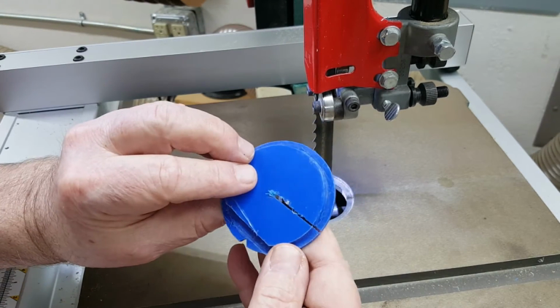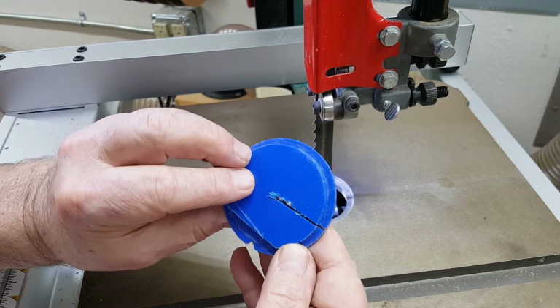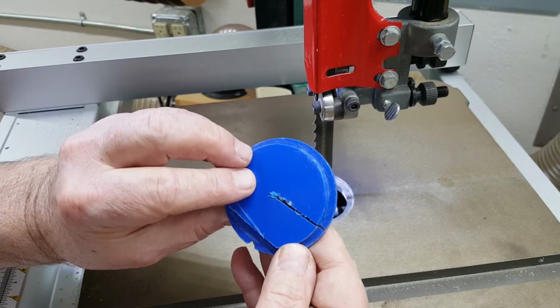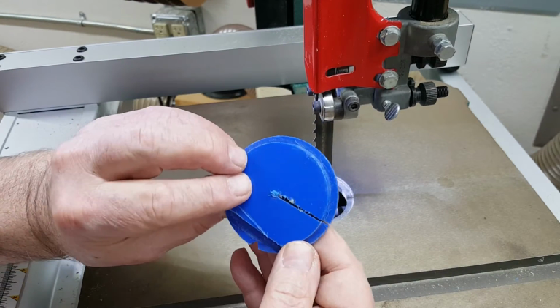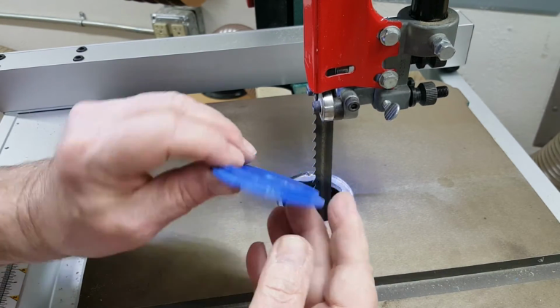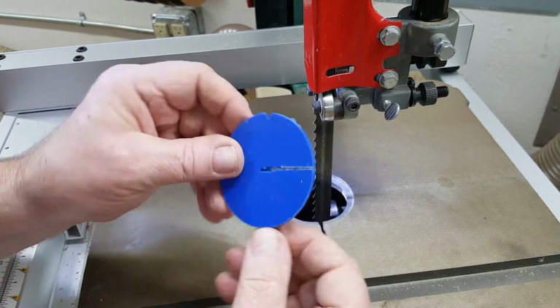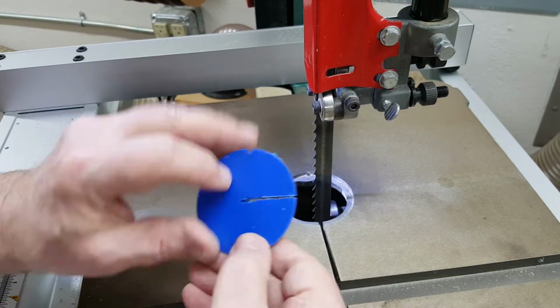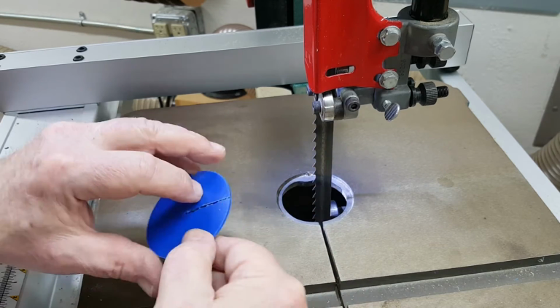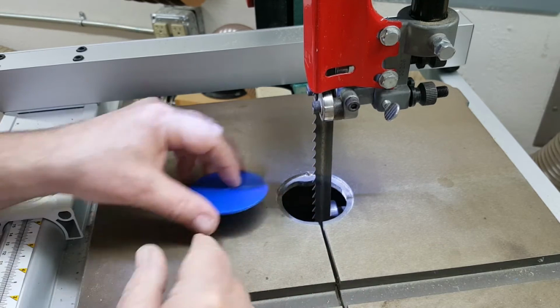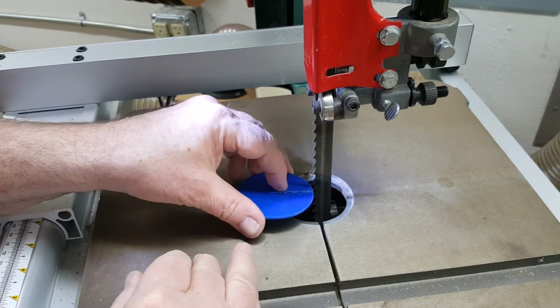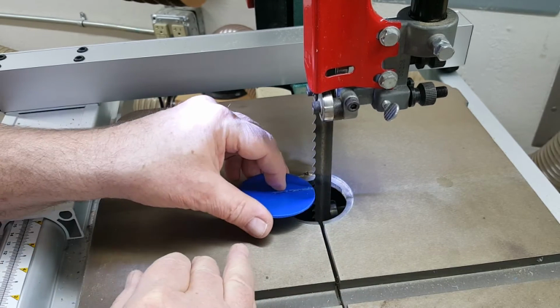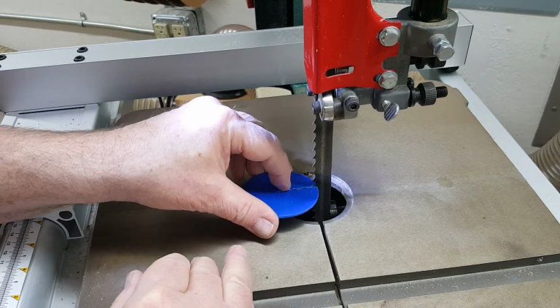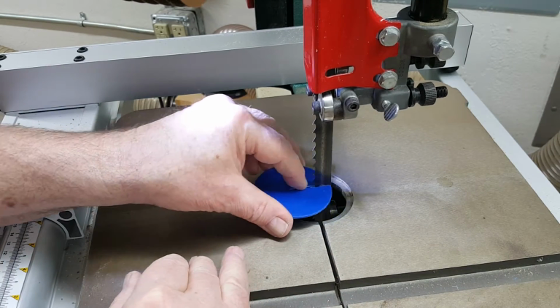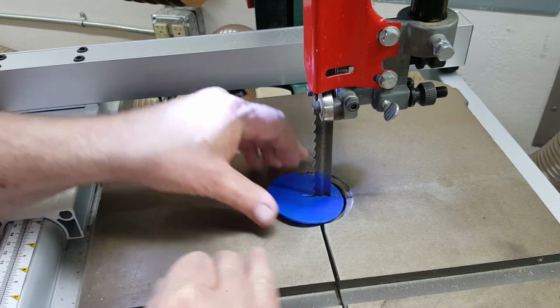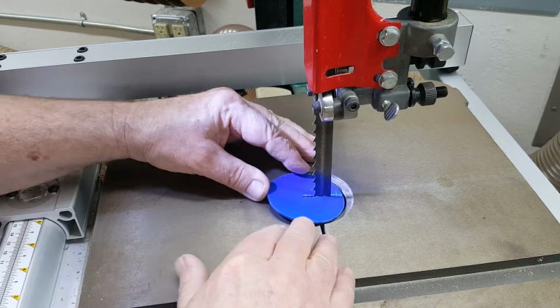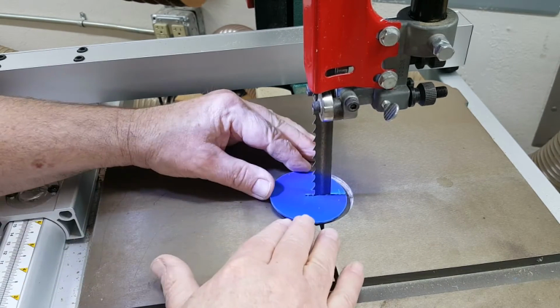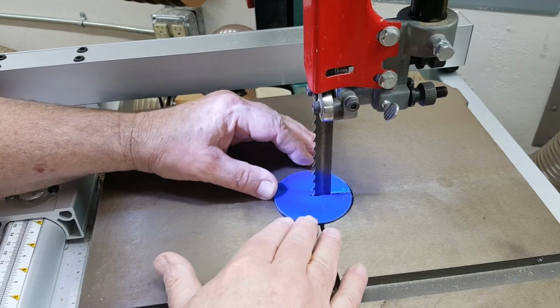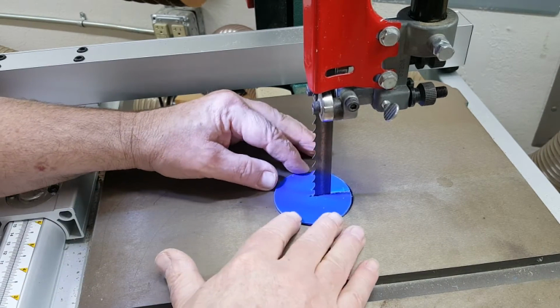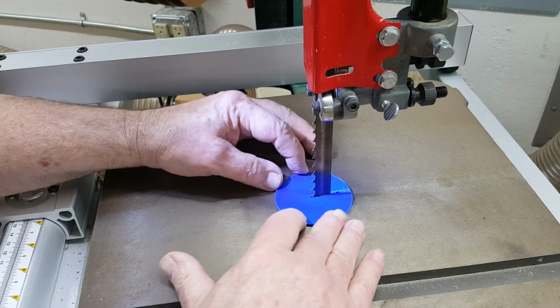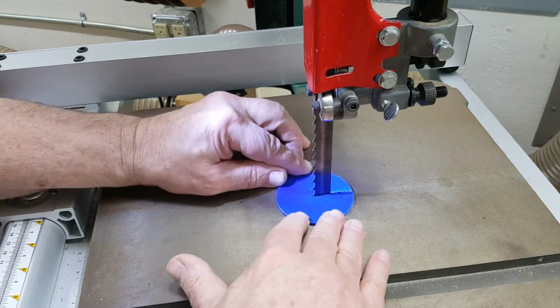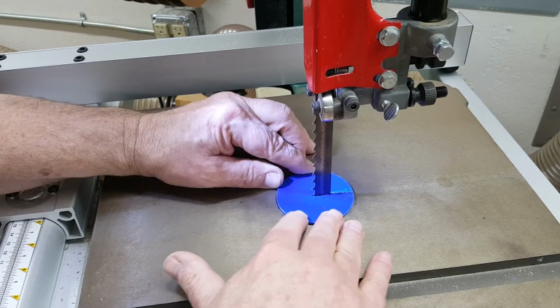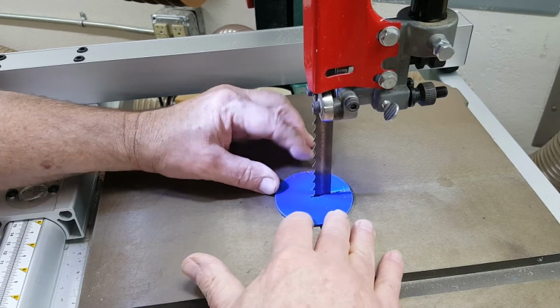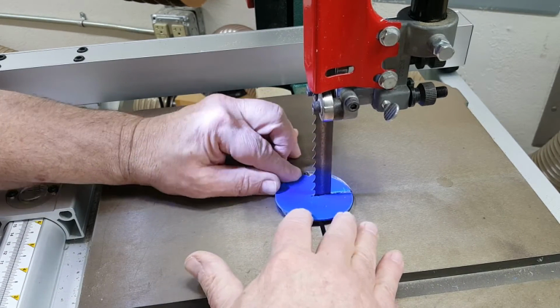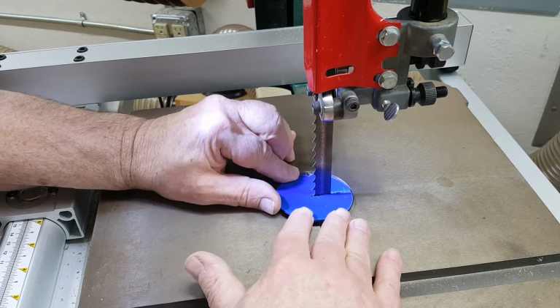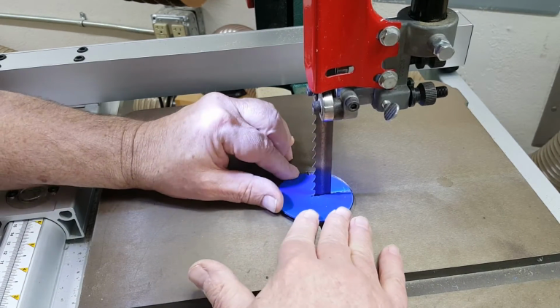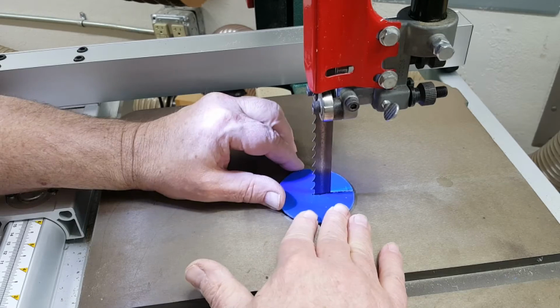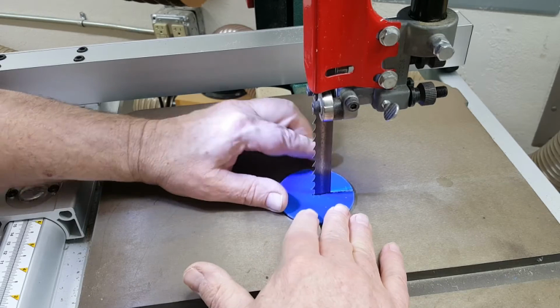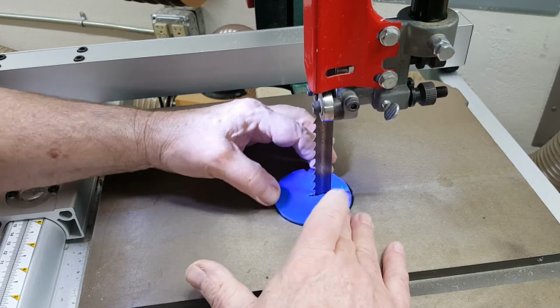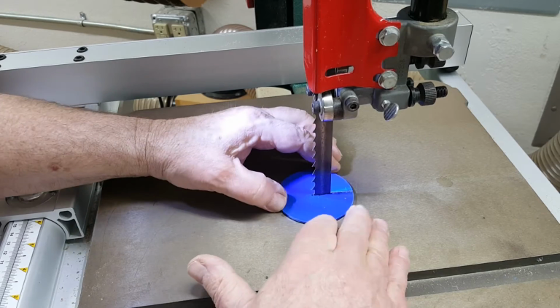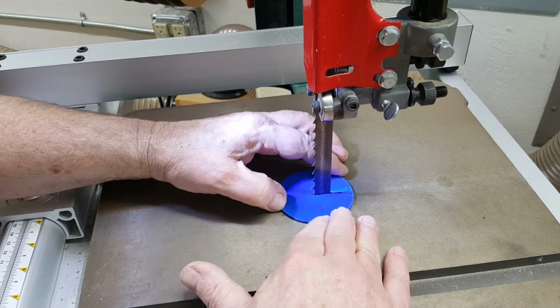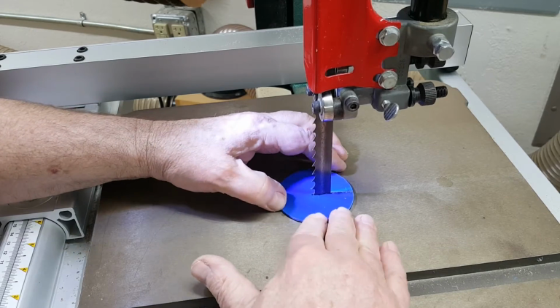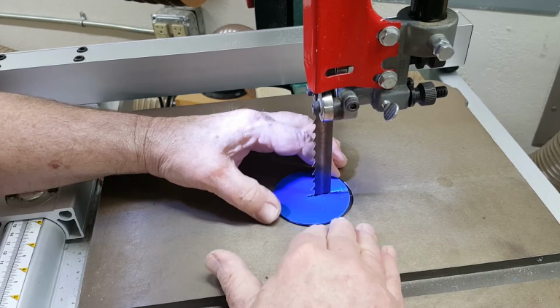Finally I gave up and decided to make my own, and because I would probably want a different insert for each different blade that I put on, I decided to make a jig.